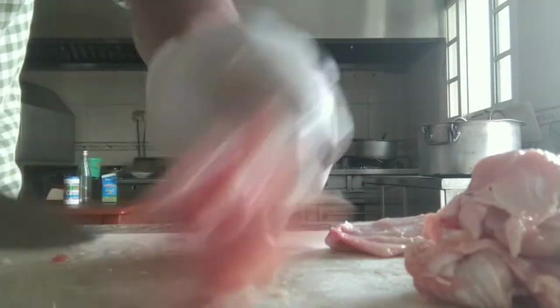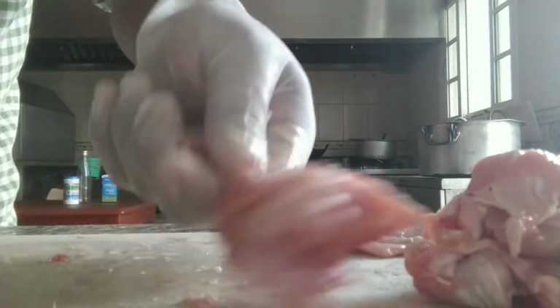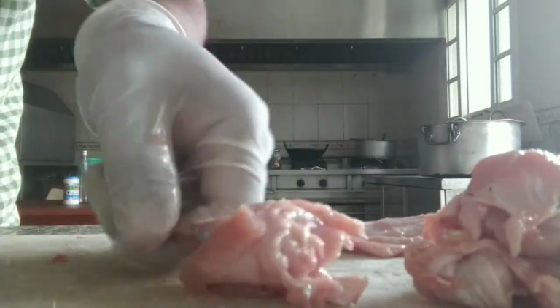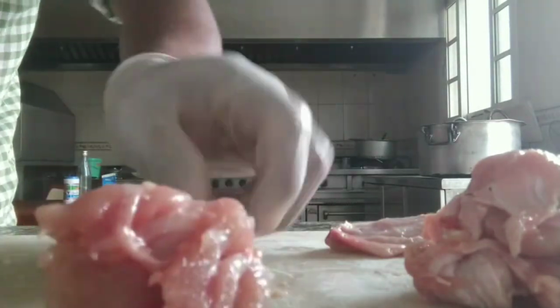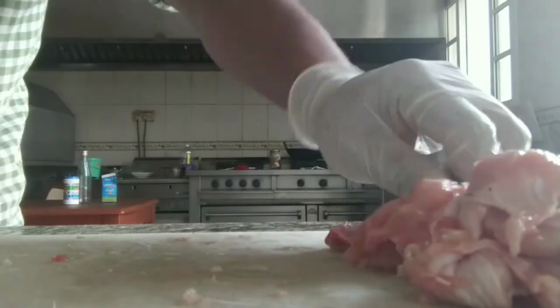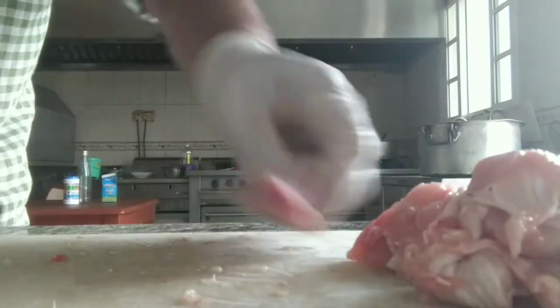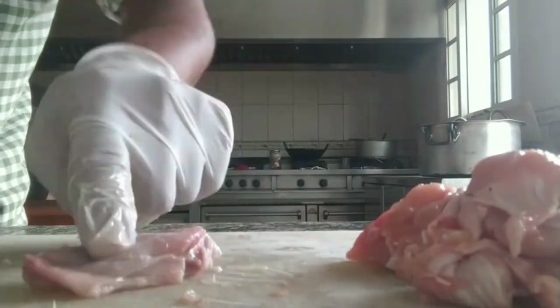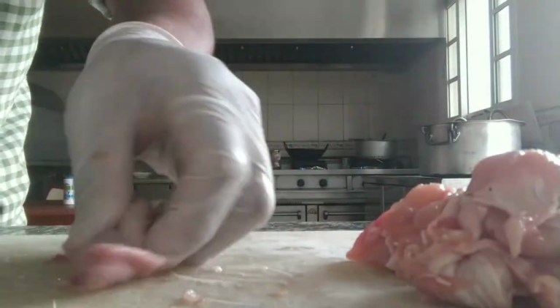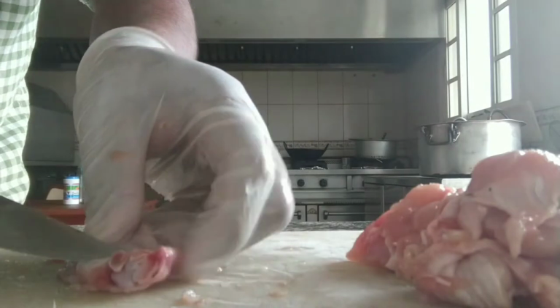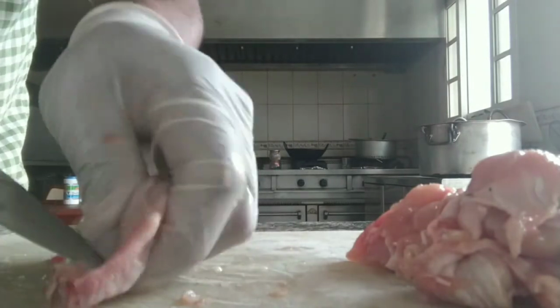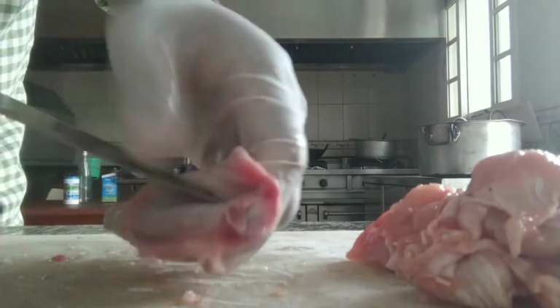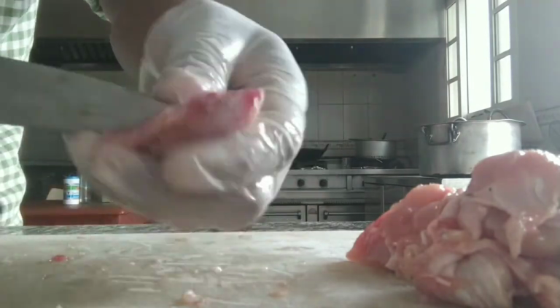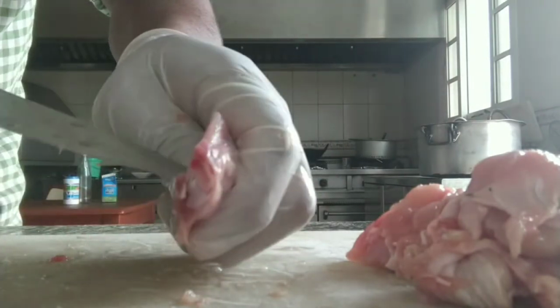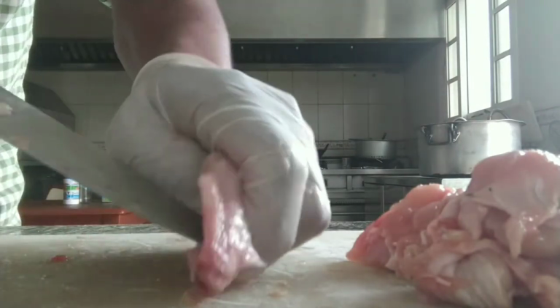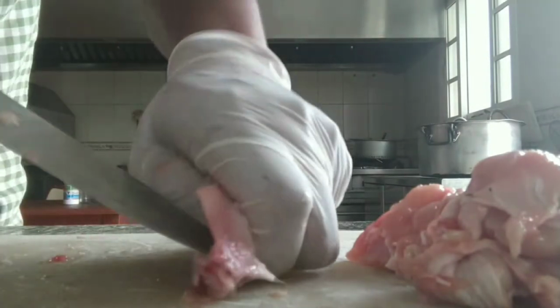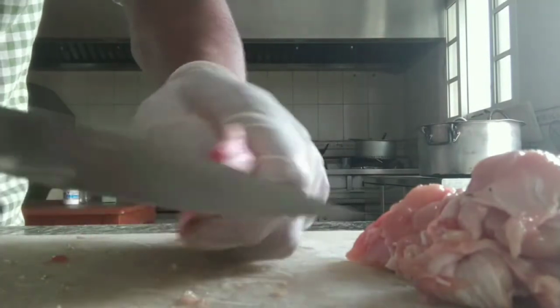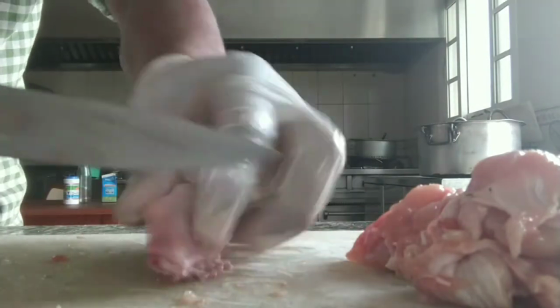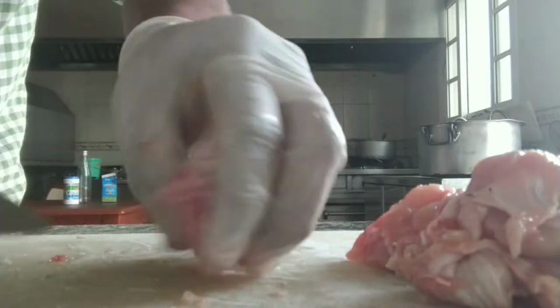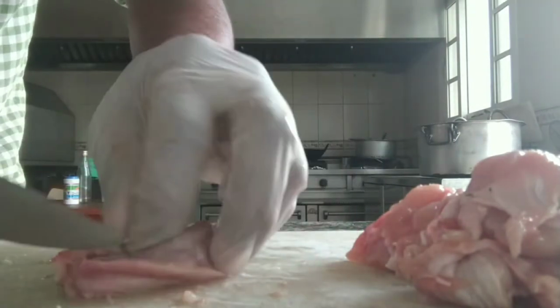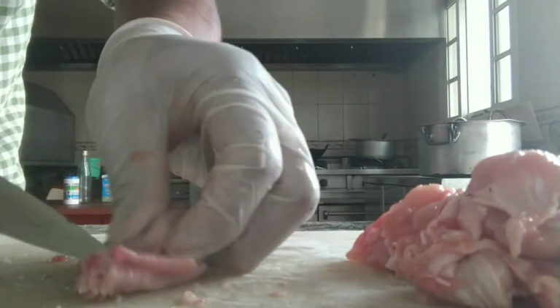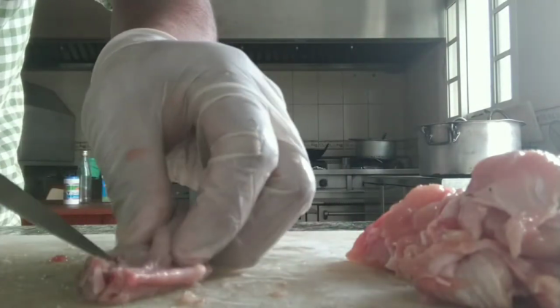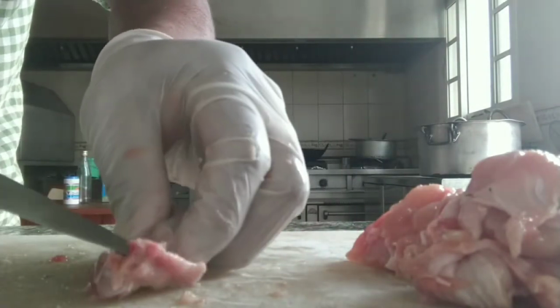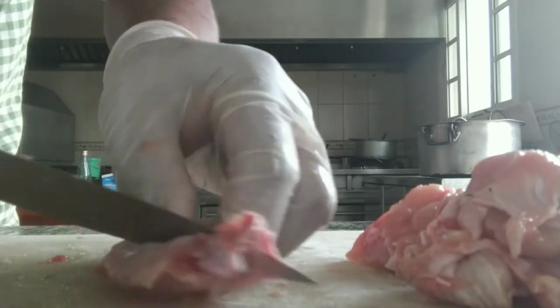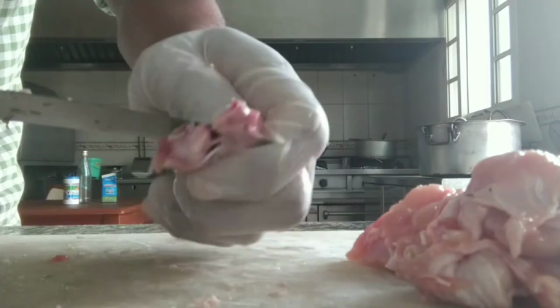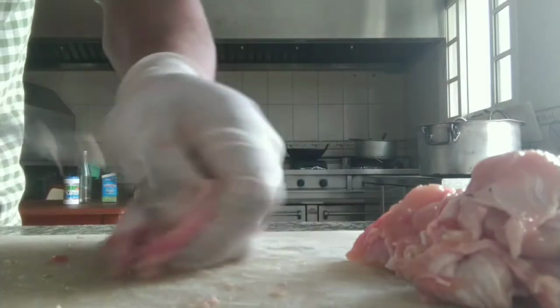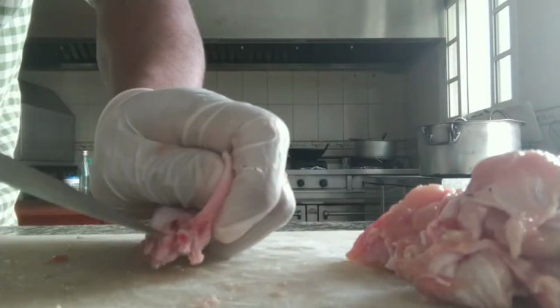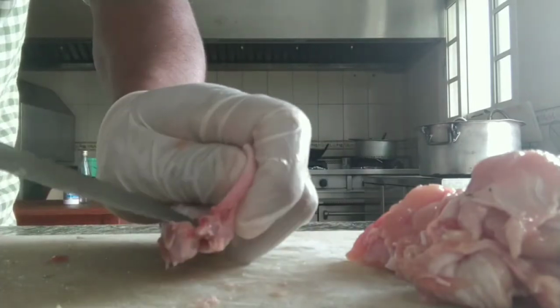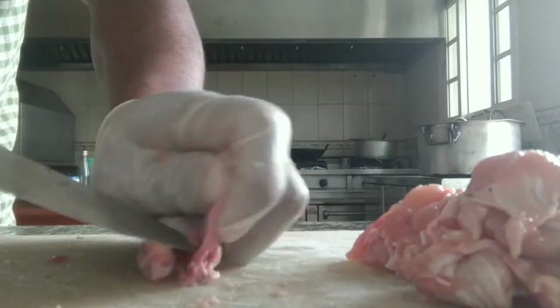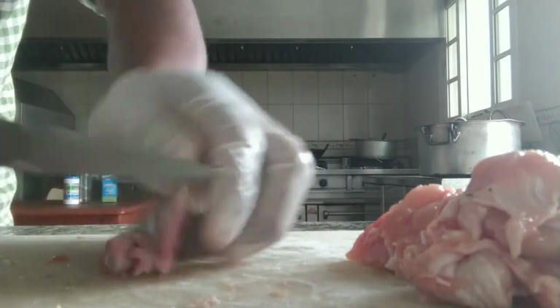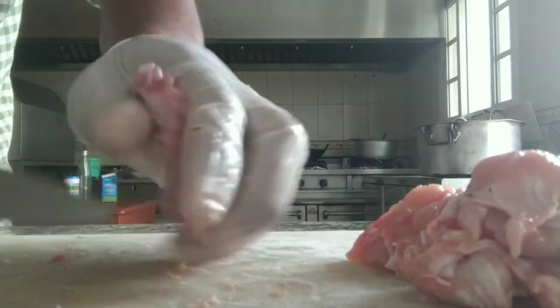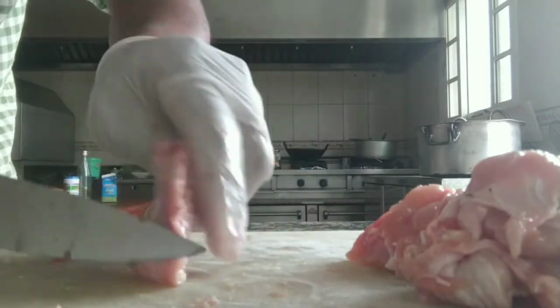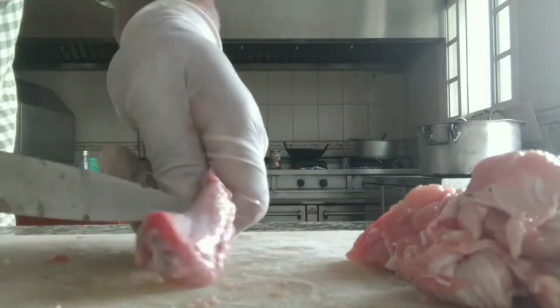I'm going to show you all of the chicken lollipop. We have brought chicken lollipop. It is made with chicken — about 1 to 3 grams of chicken. So, I'm using vinegar.